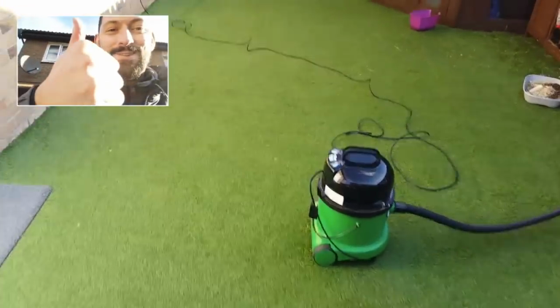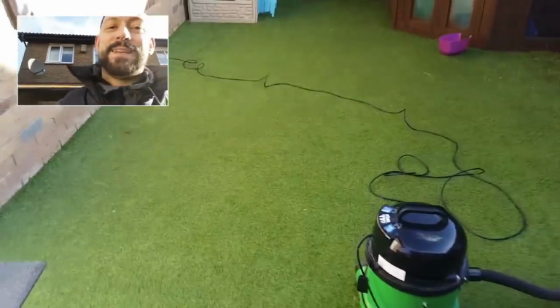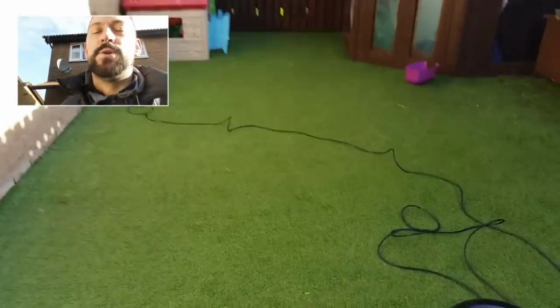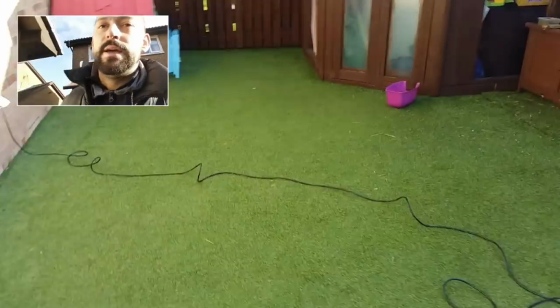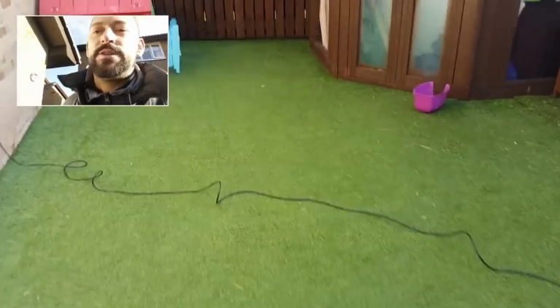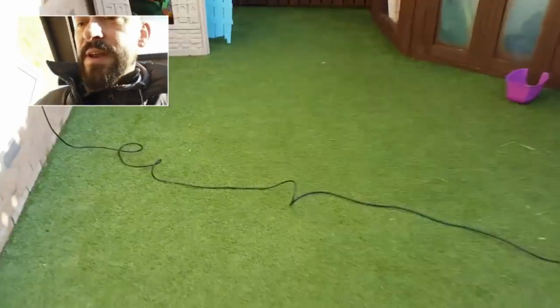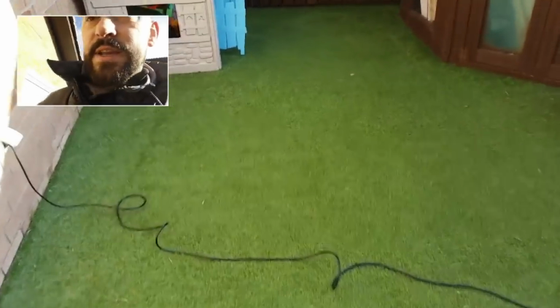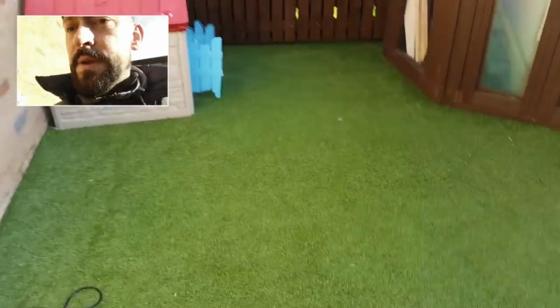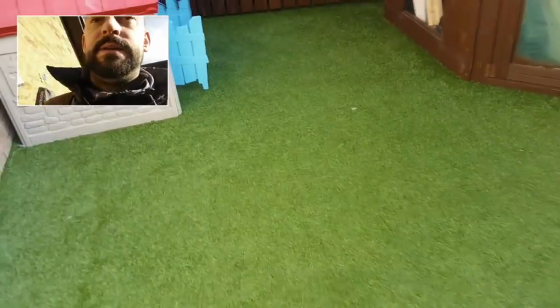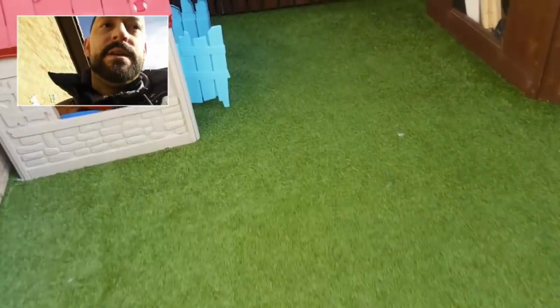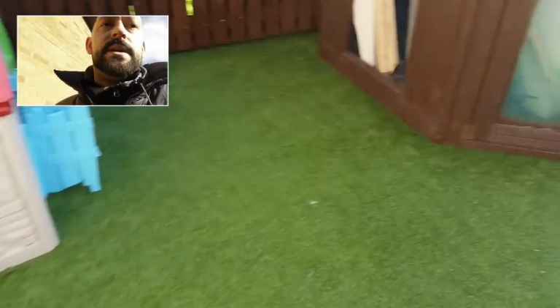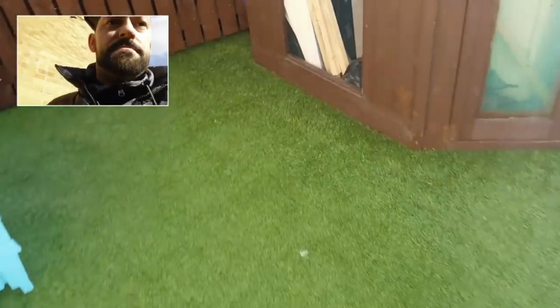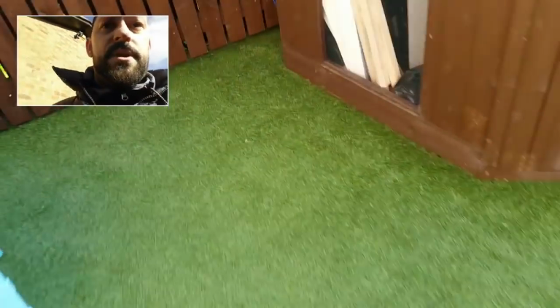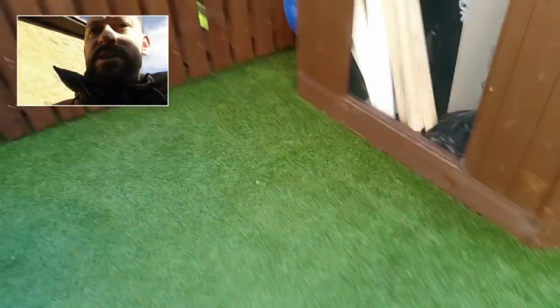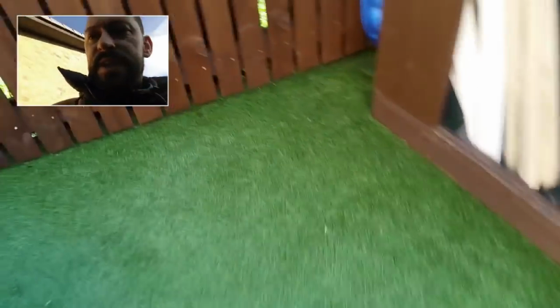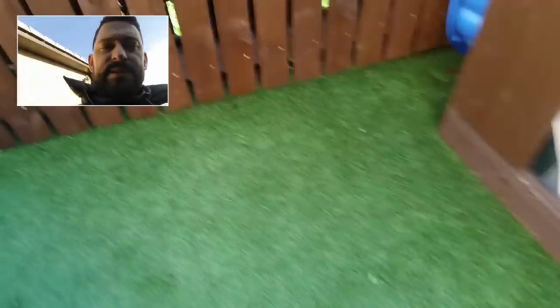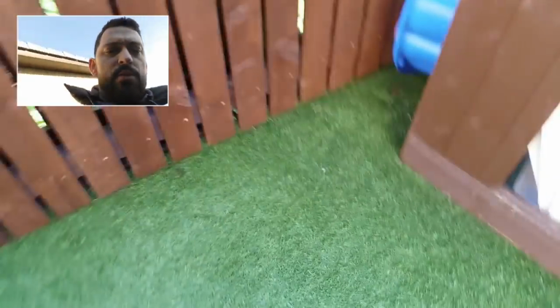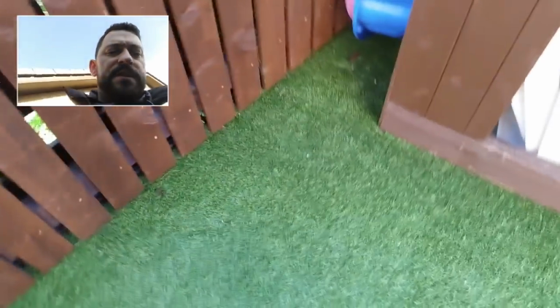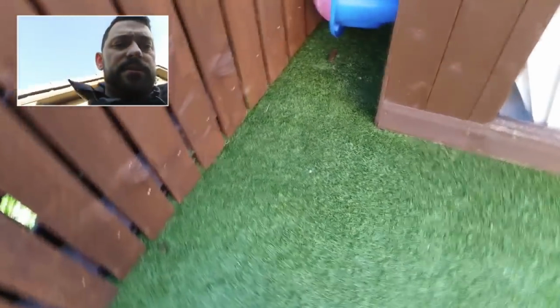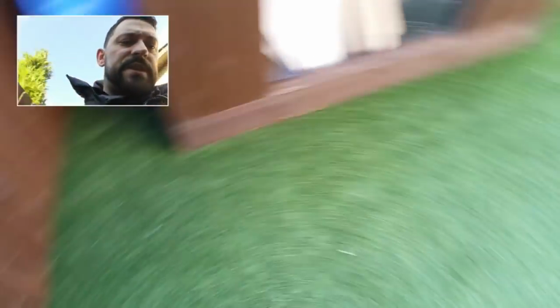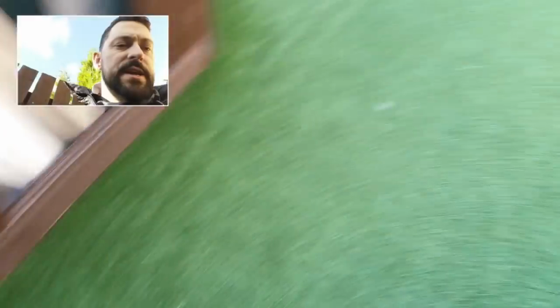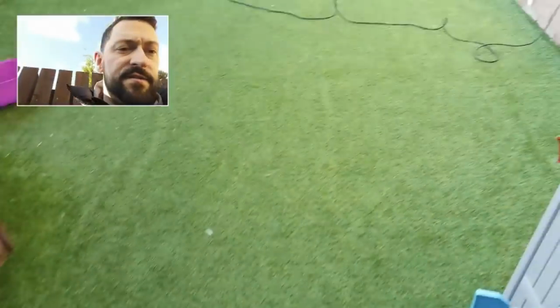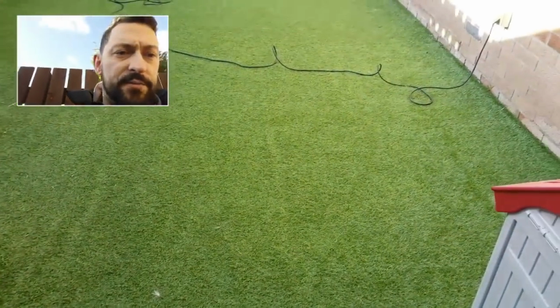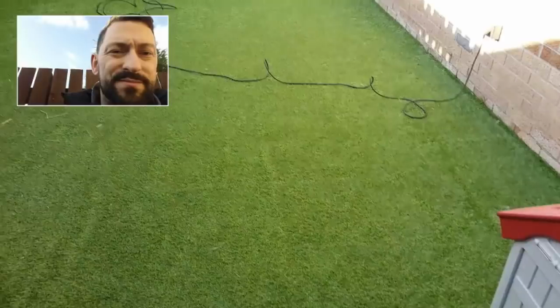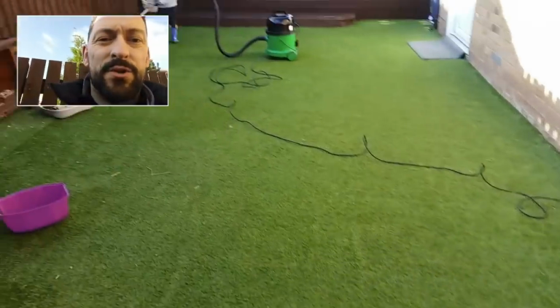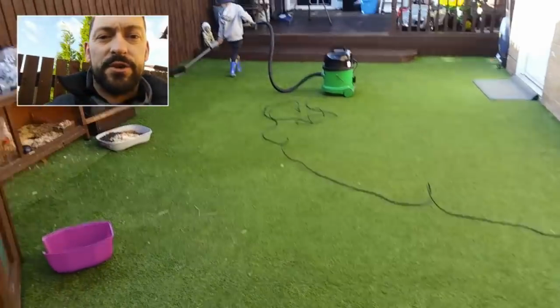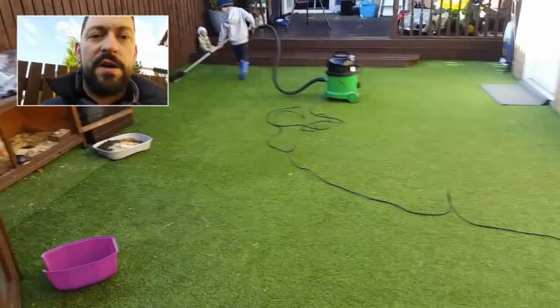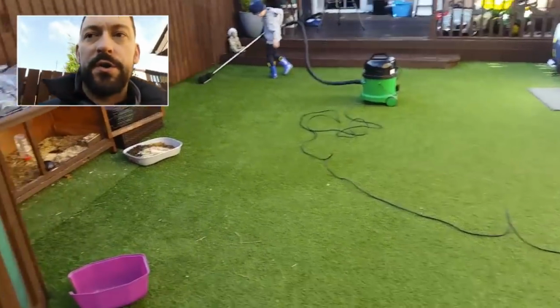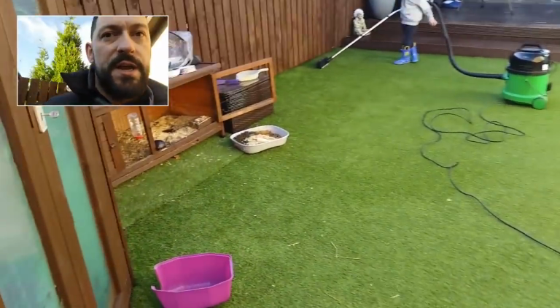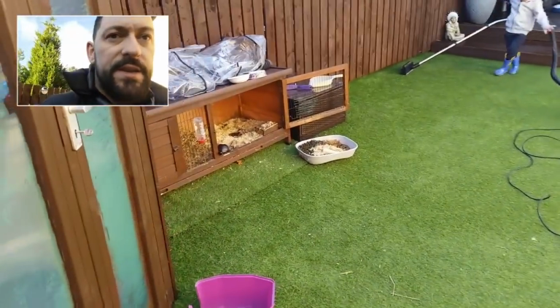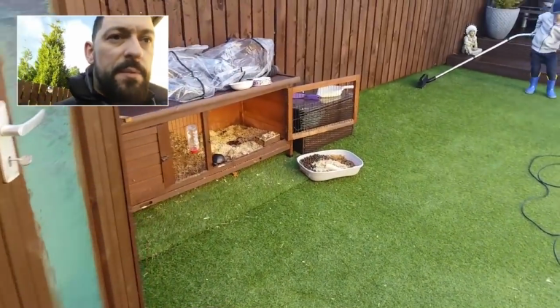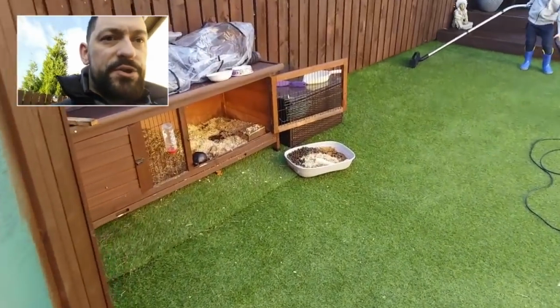Alrighty, so just to finalise things up, our task for today is to get all of this nicely vacuumed up. It'll not take too long — half an hour does it. Clean the rabbit hutch out.